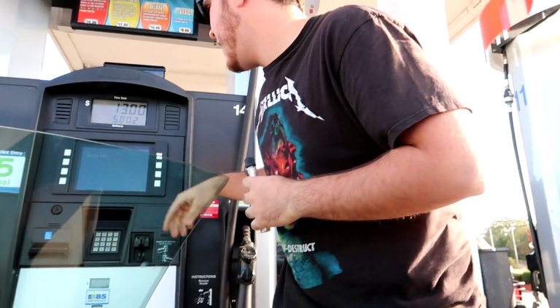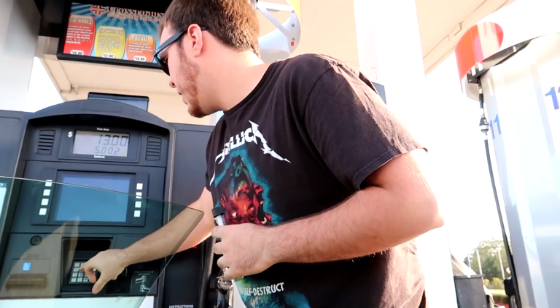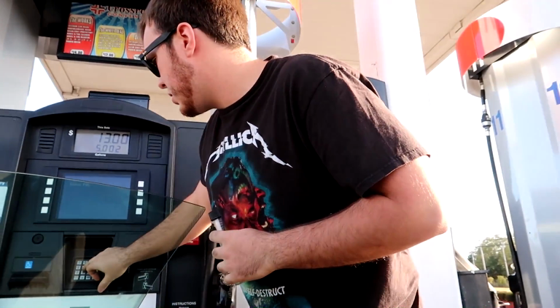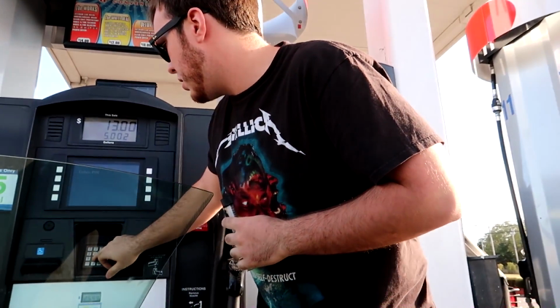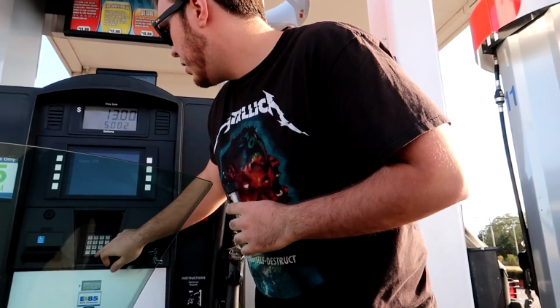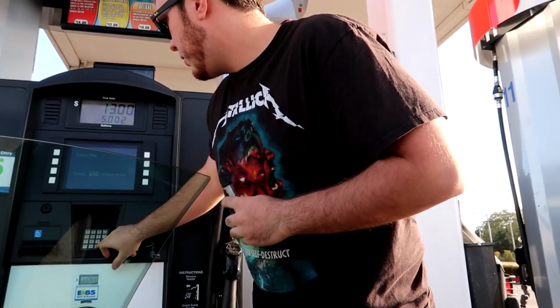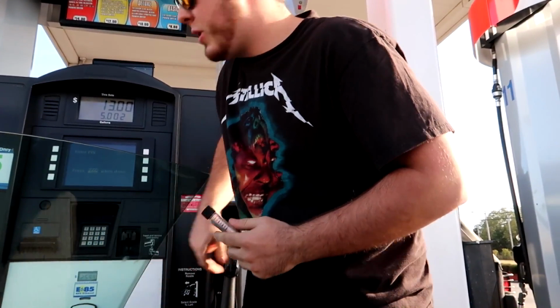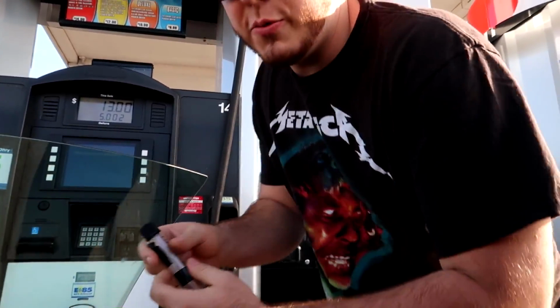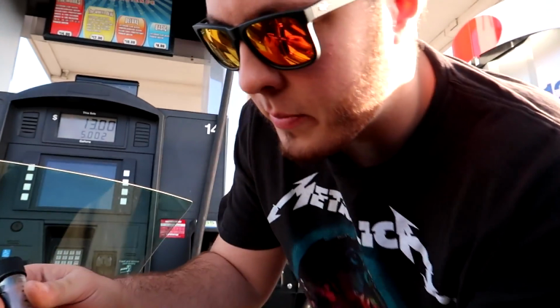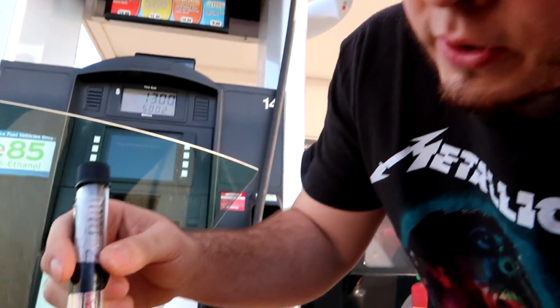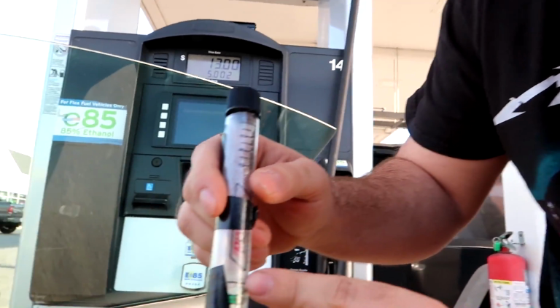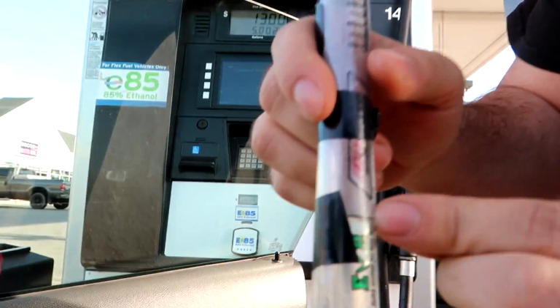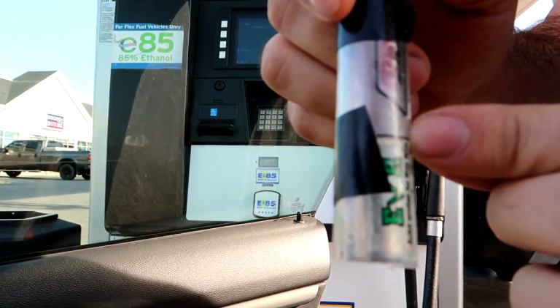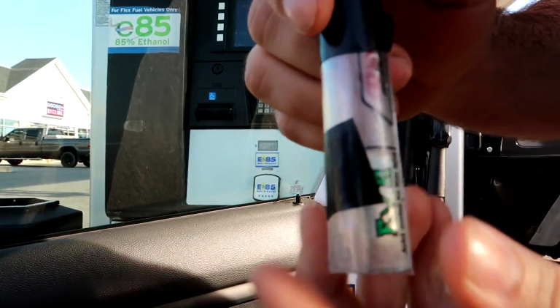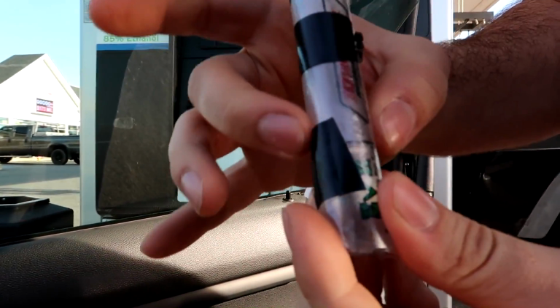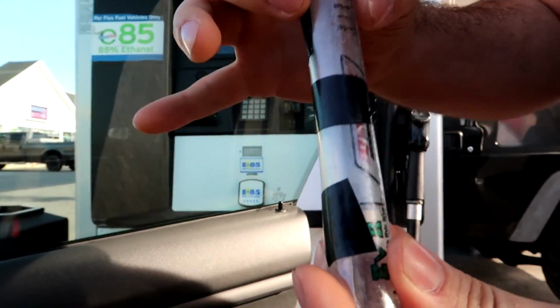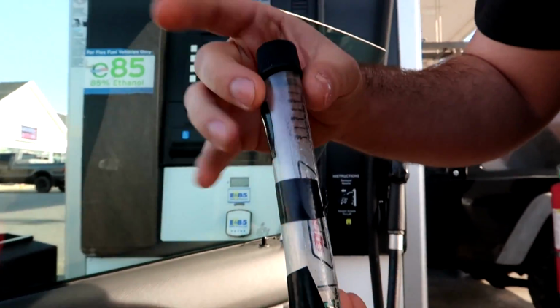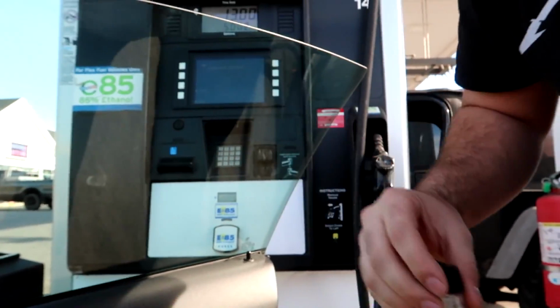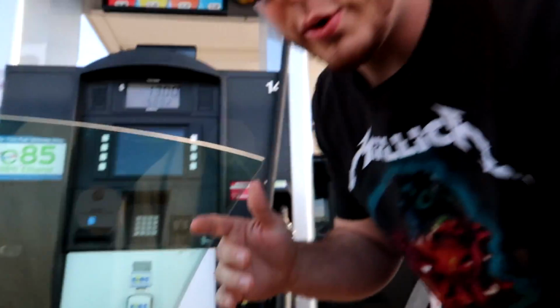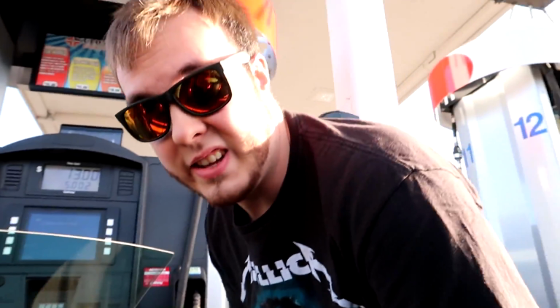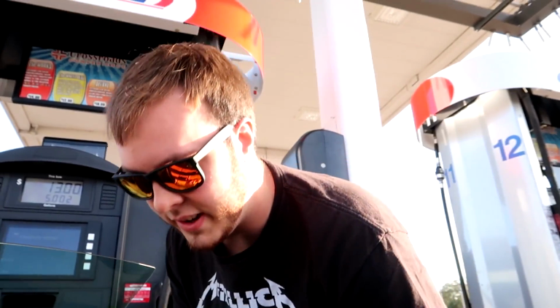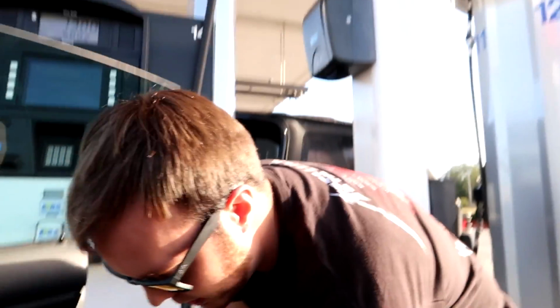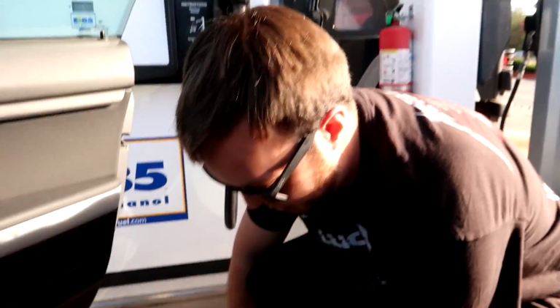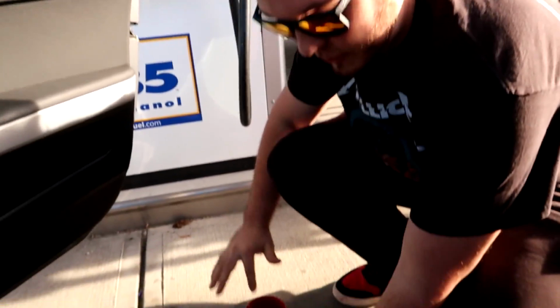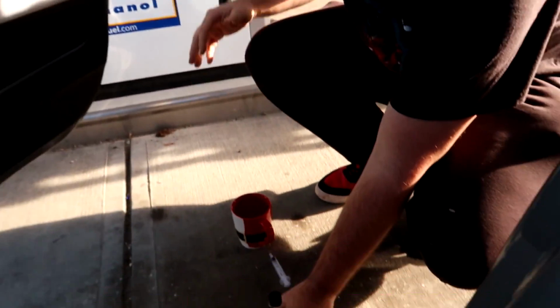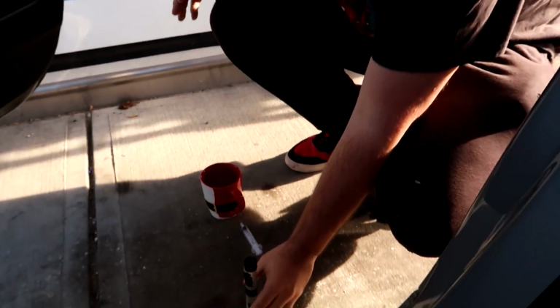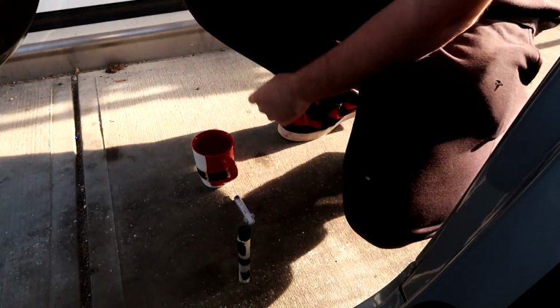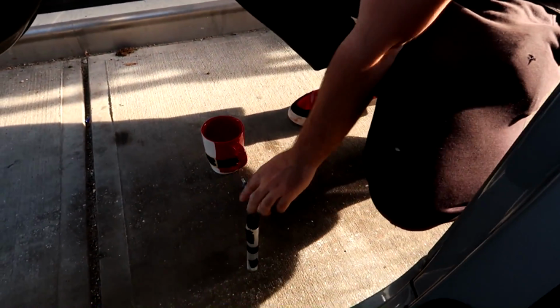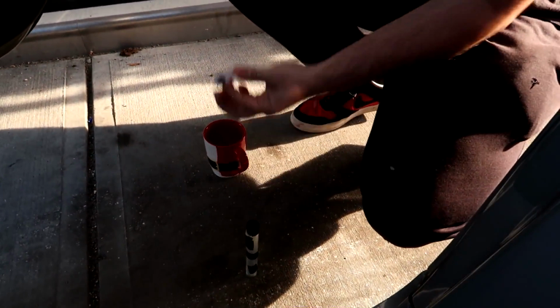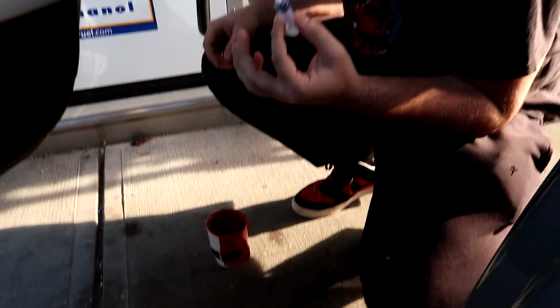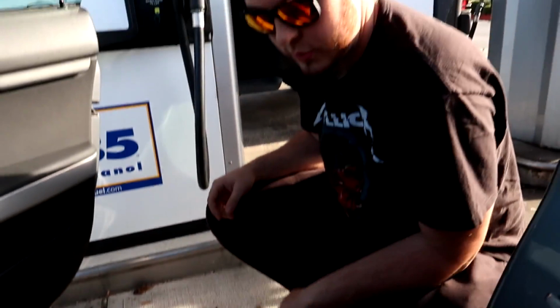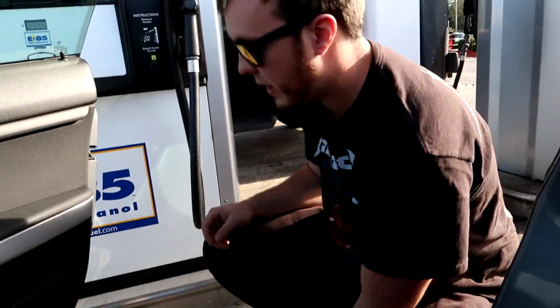And pretty much what you're going to want to do is fill it up to the line with water and then fill the rest with the E85. In order to get the E85 in there, we're going to put some in this little cup and we're going to syringe it into the vial.